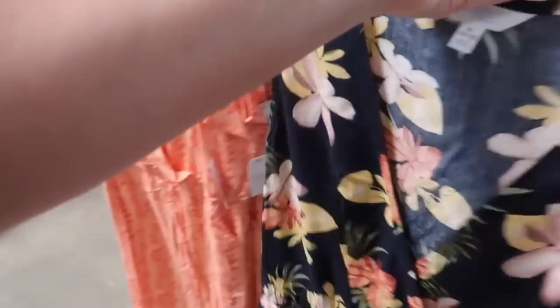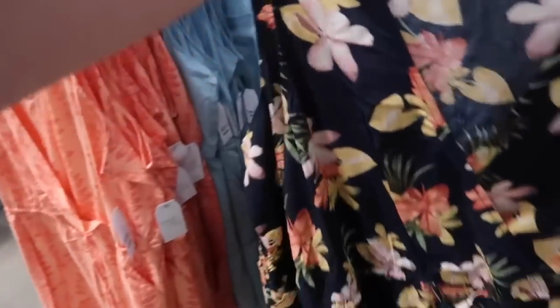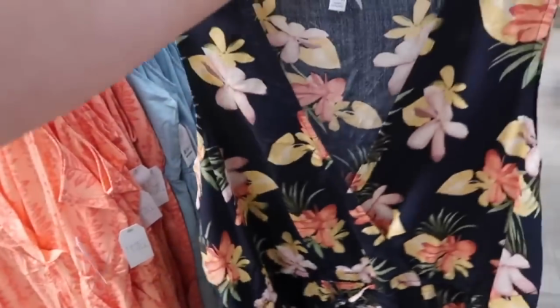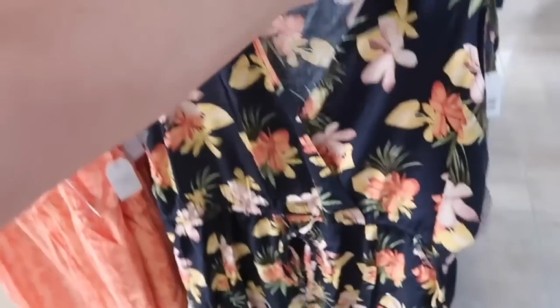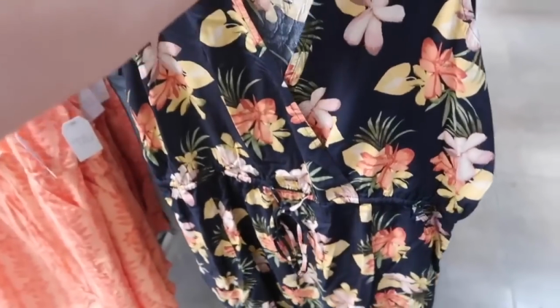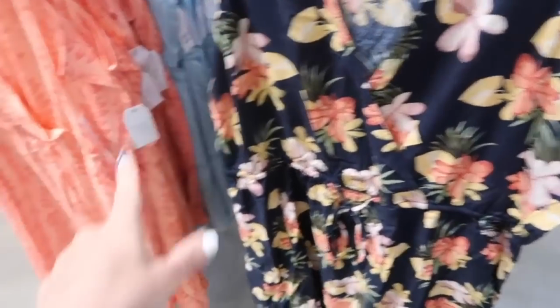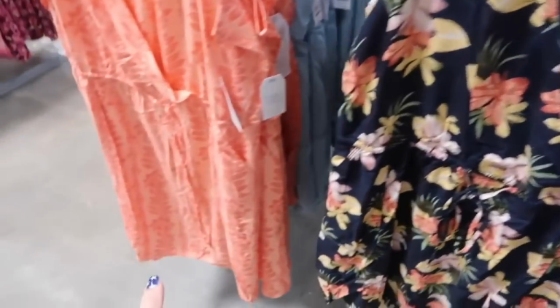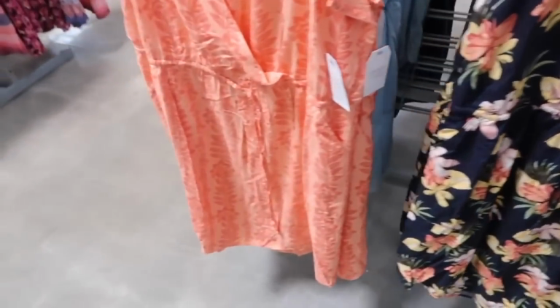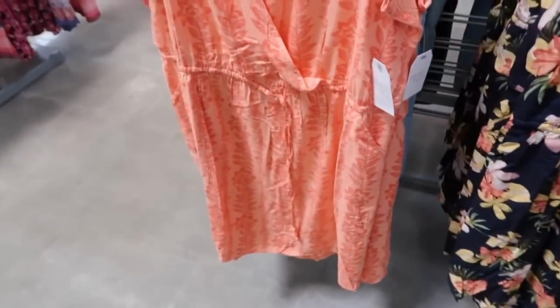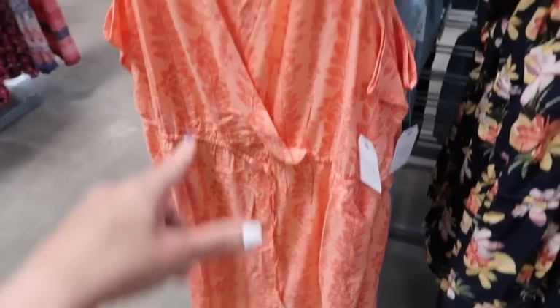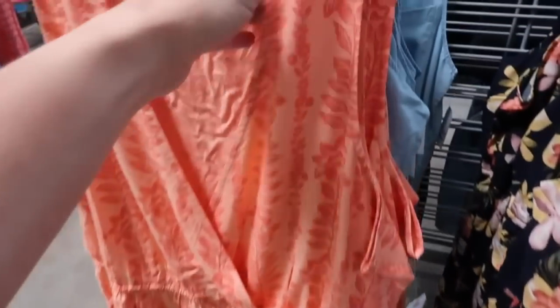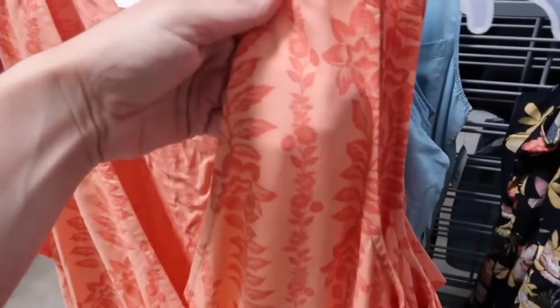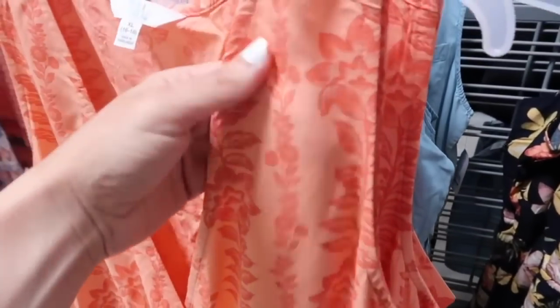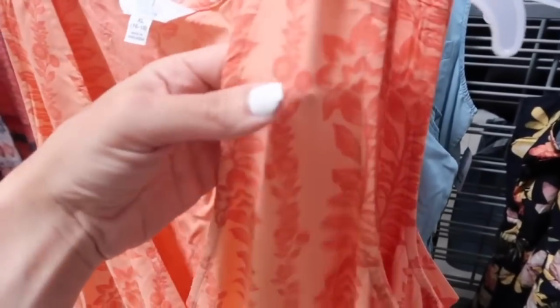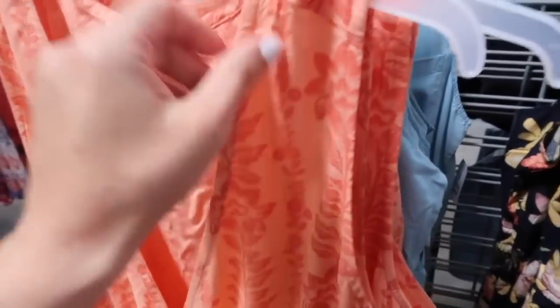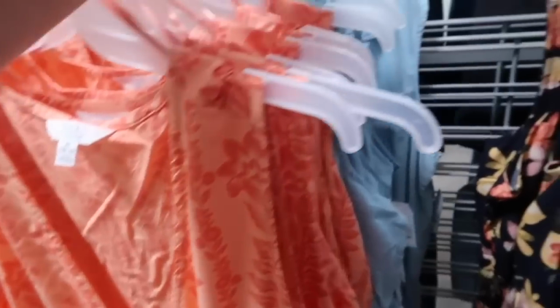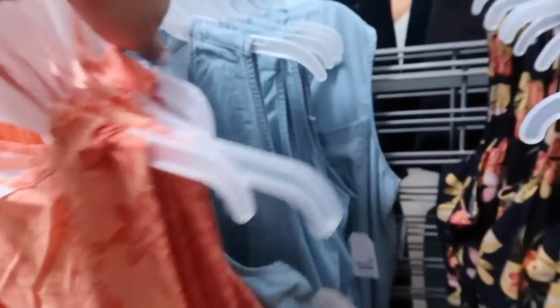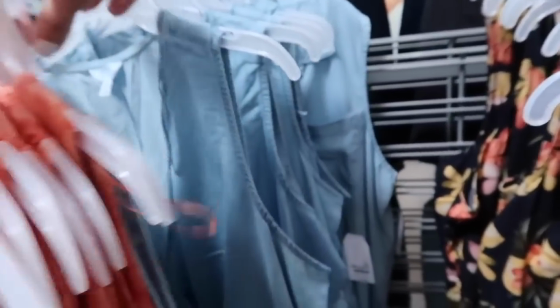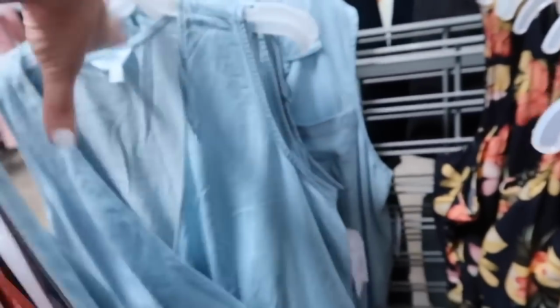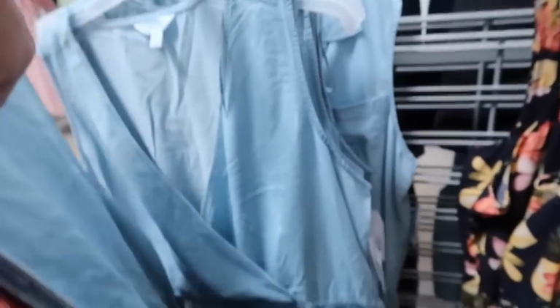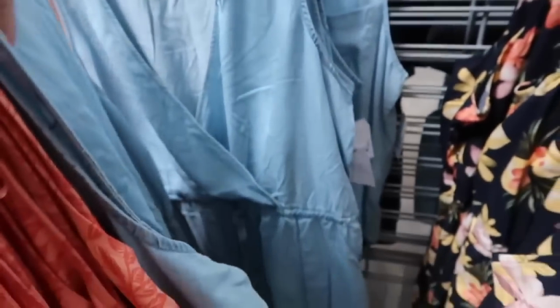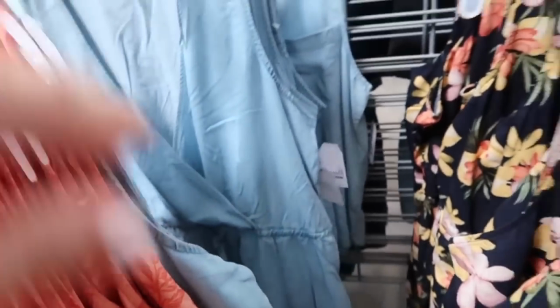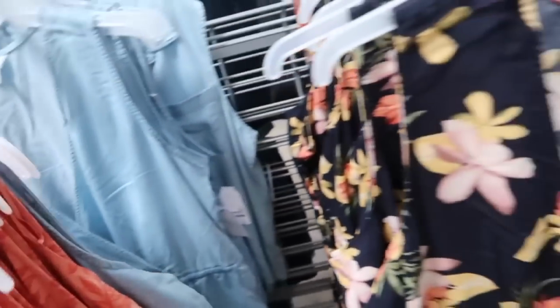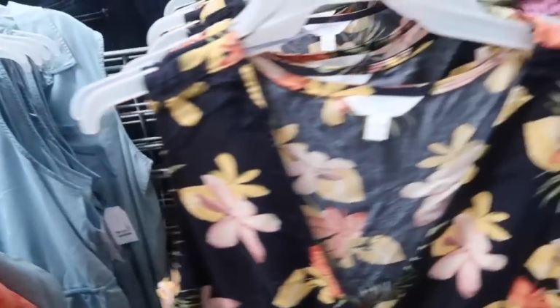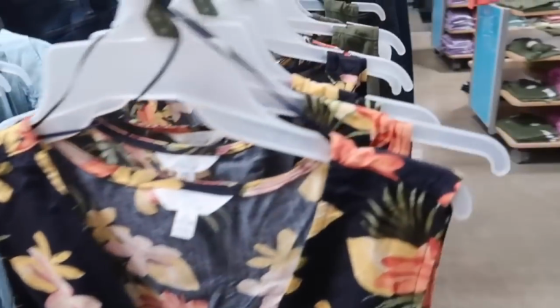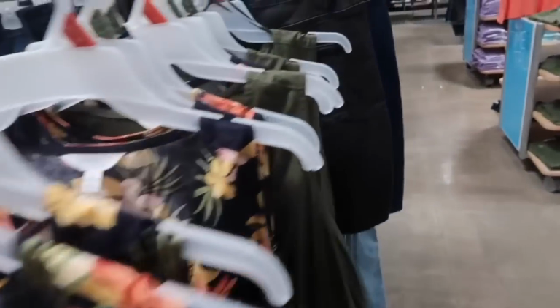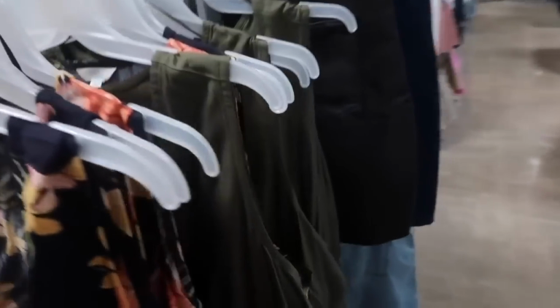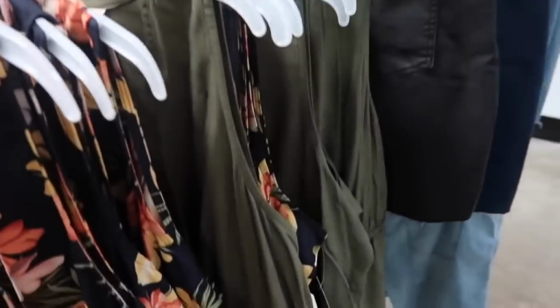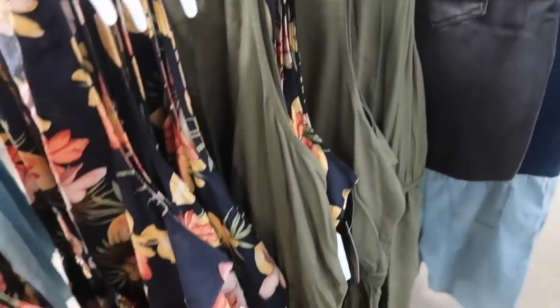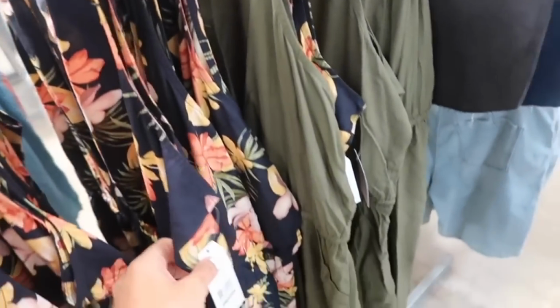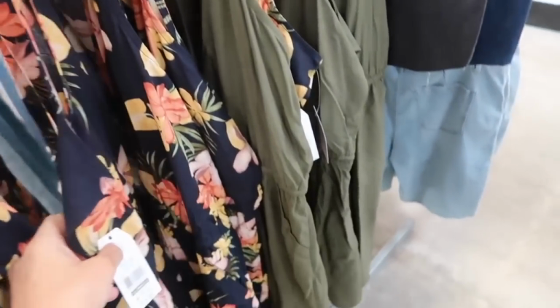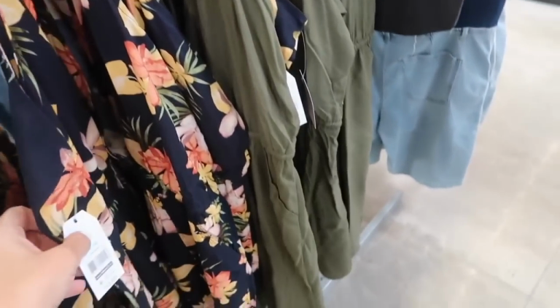This black floral print is new, also the orange floral — really nice and lightweight. We also saw it in the chambray and it comes in the olive. These are only $15.98.